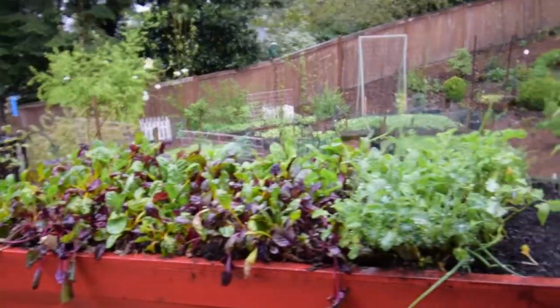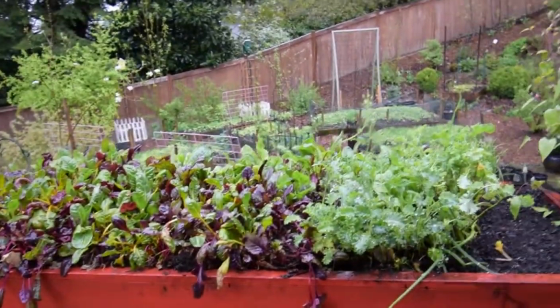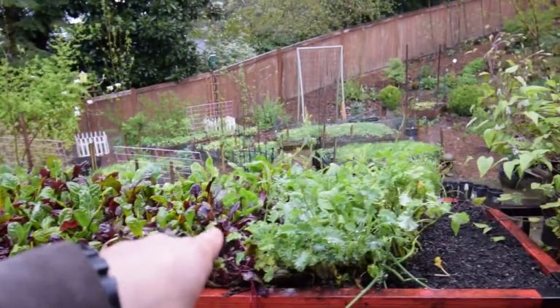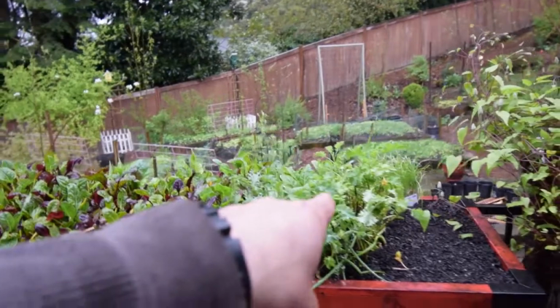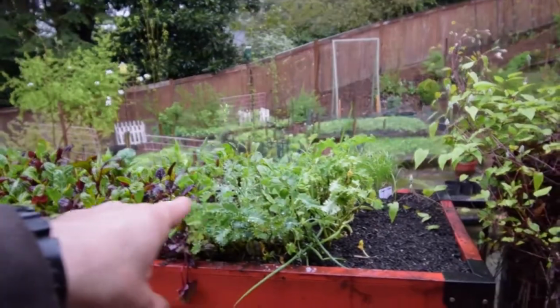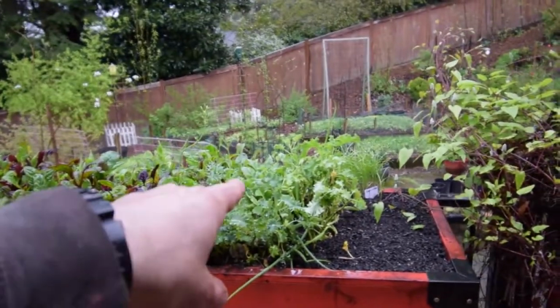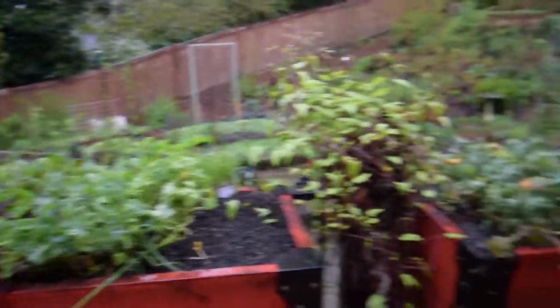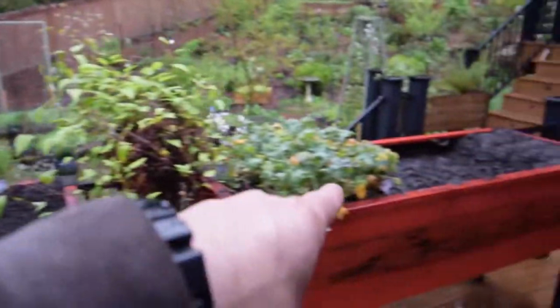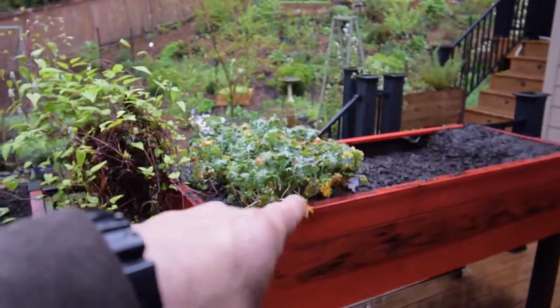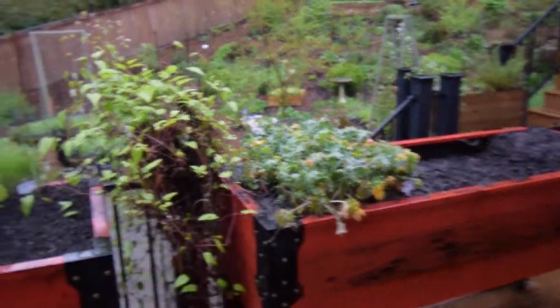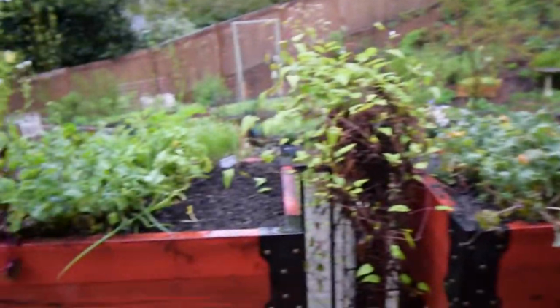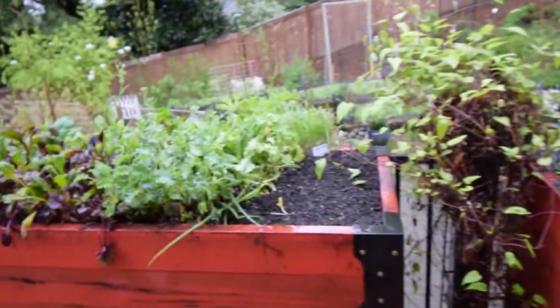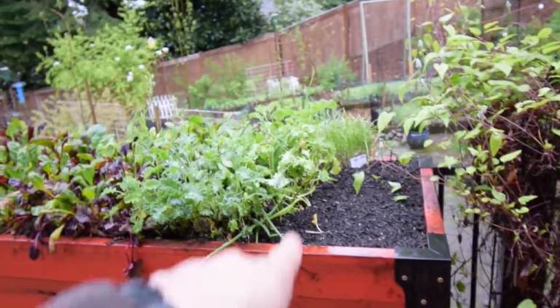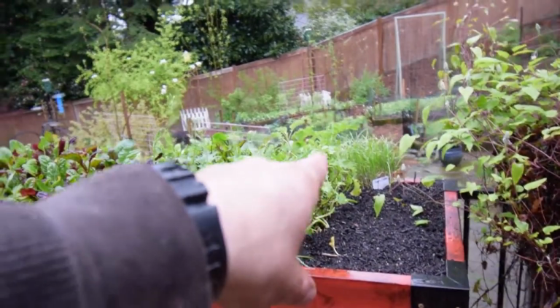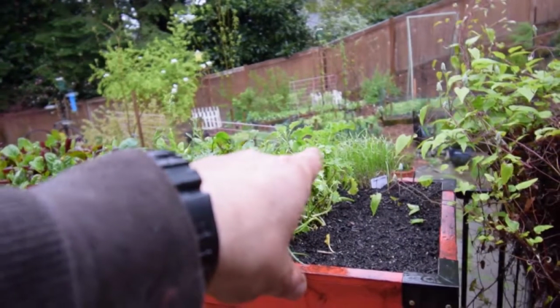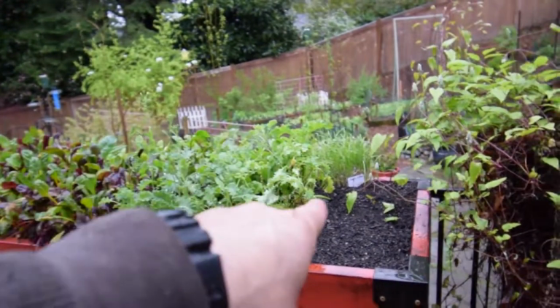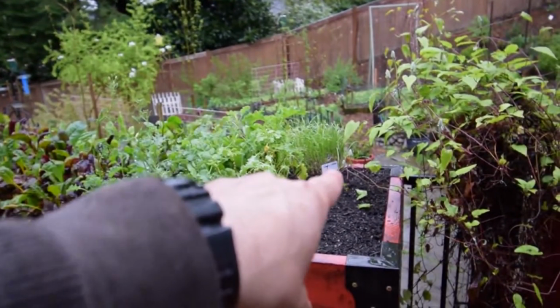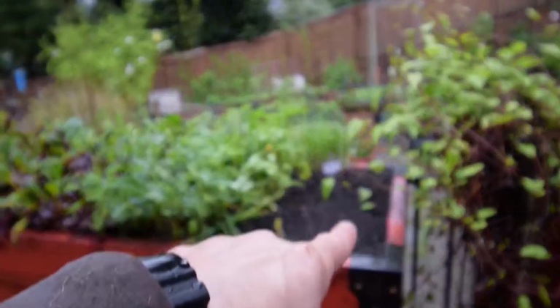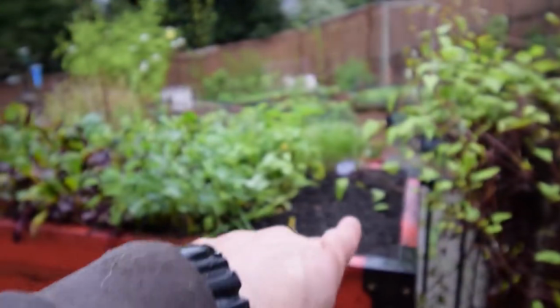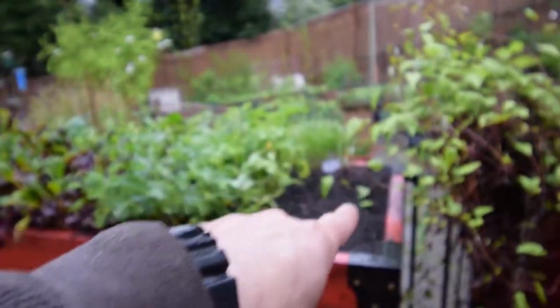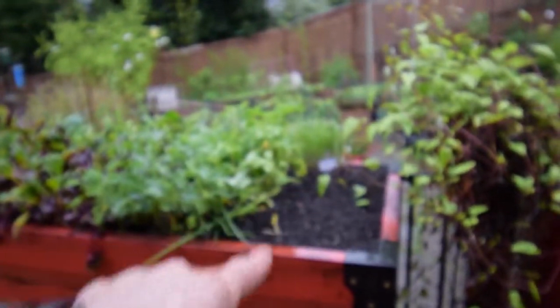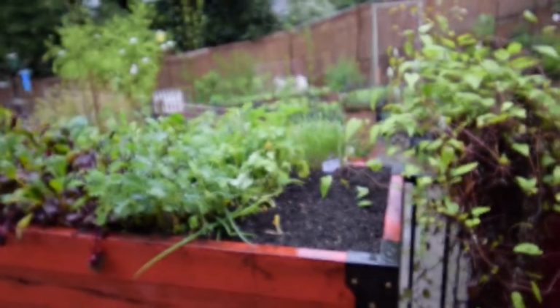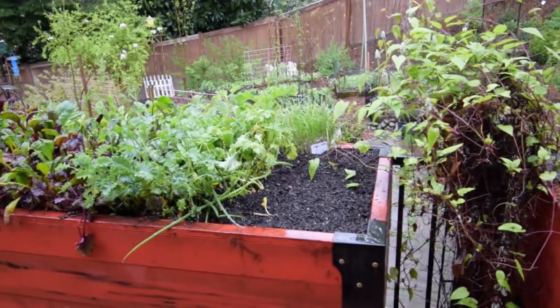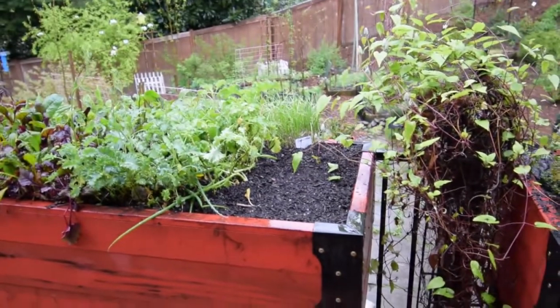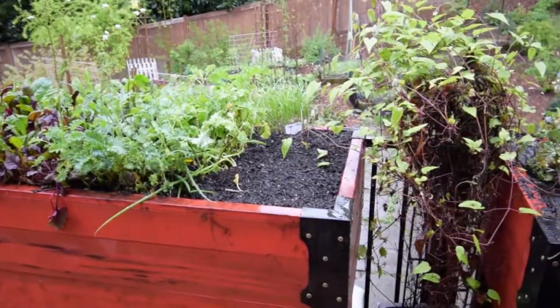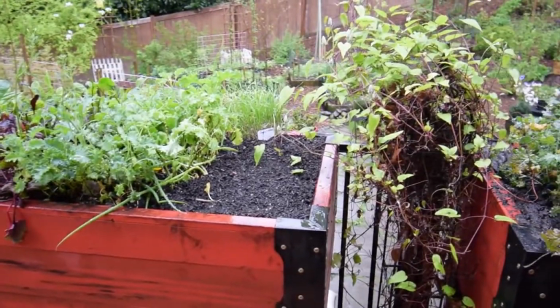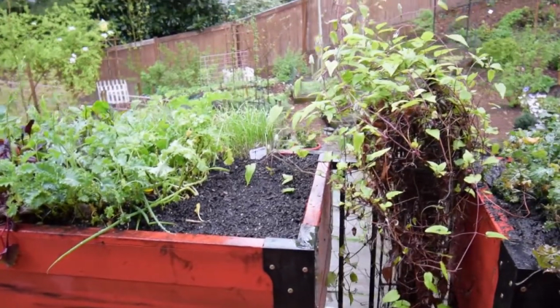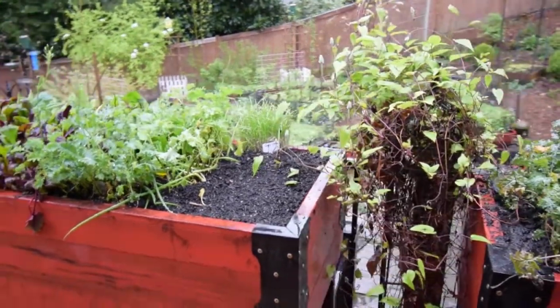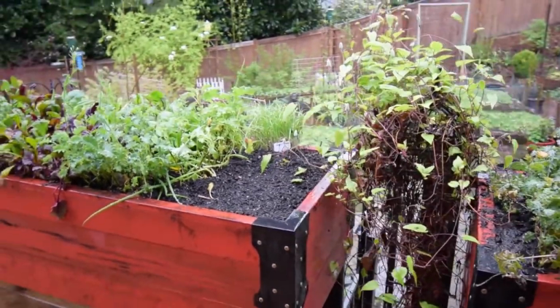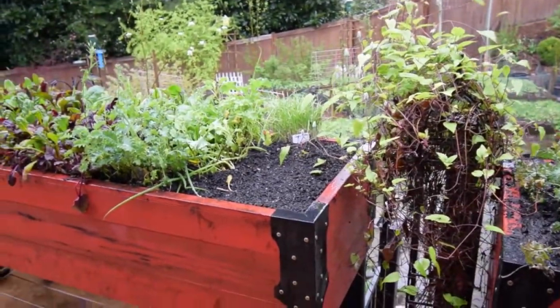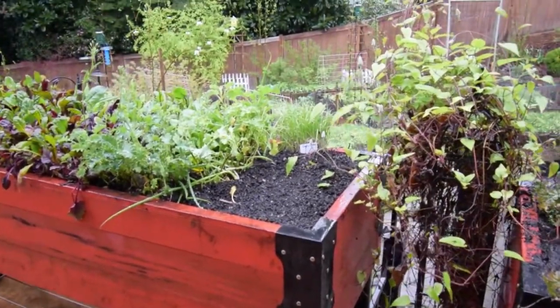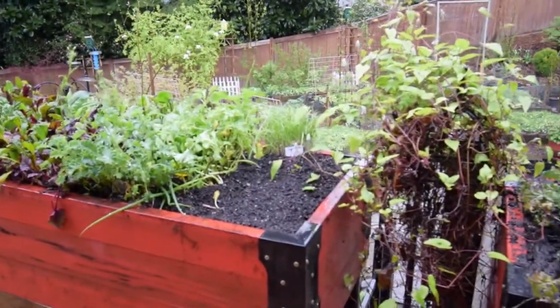We've got the kale we moved over from what used to be in this box, and then the garlic chives there. I think I'm going to plant in this area — we'll probably be putting in some parsley. So there will be a nice little addition in there for Paula for the spring.